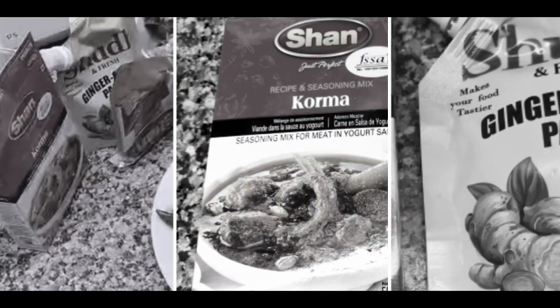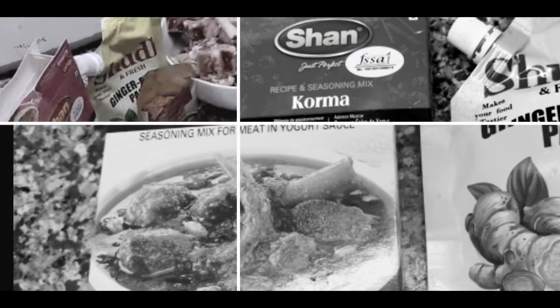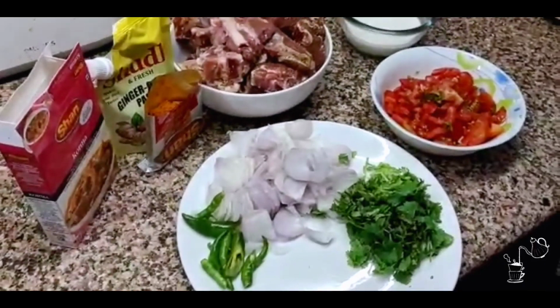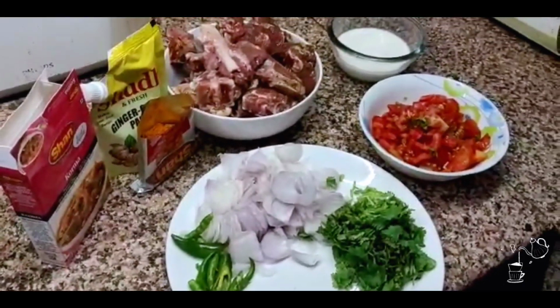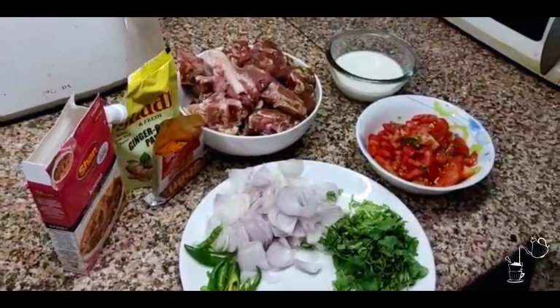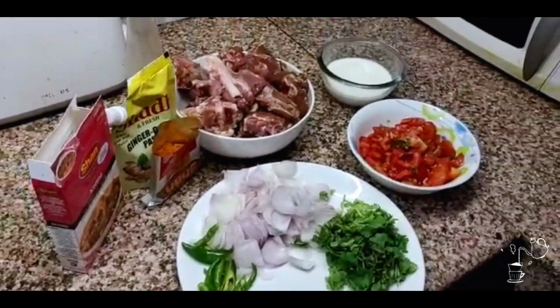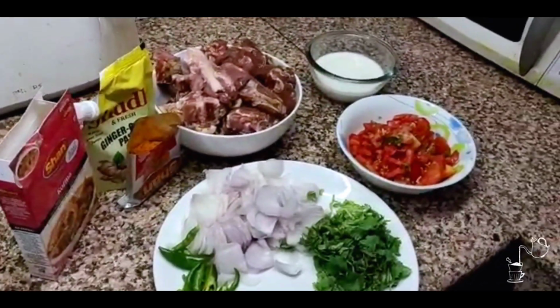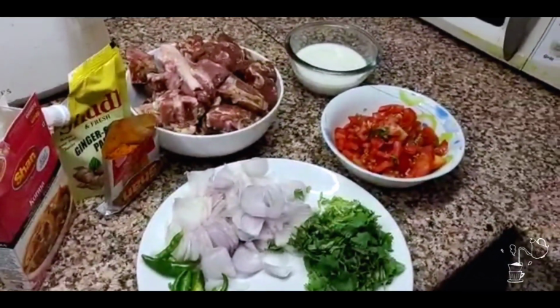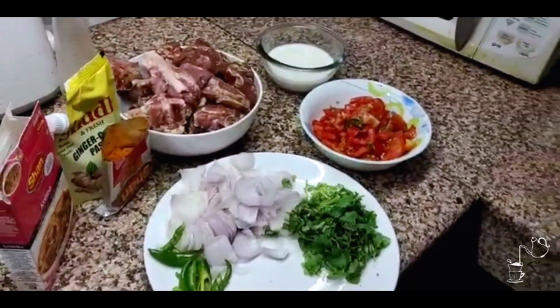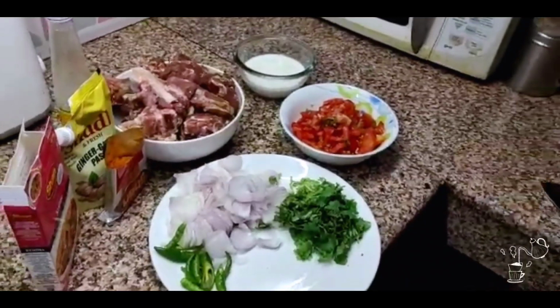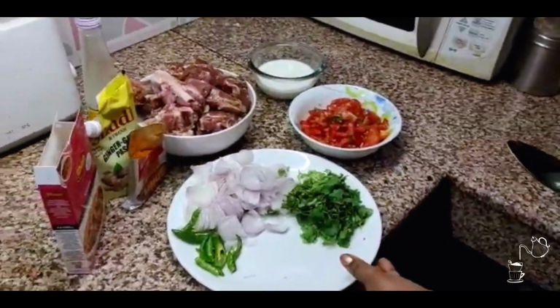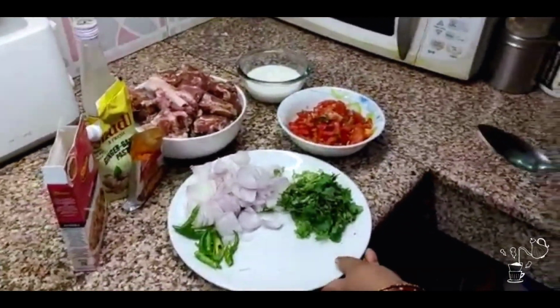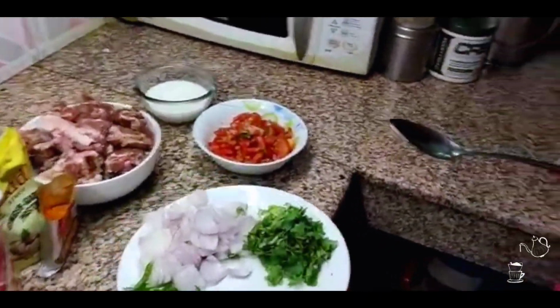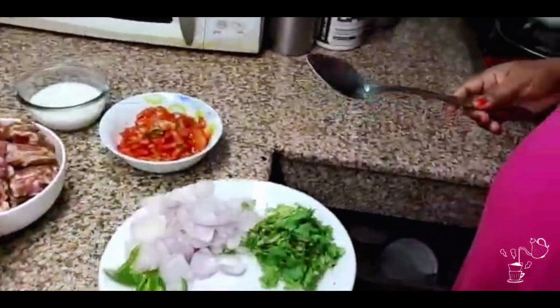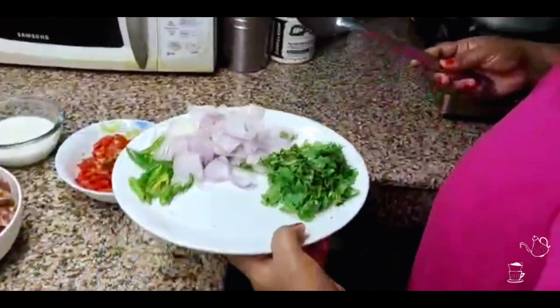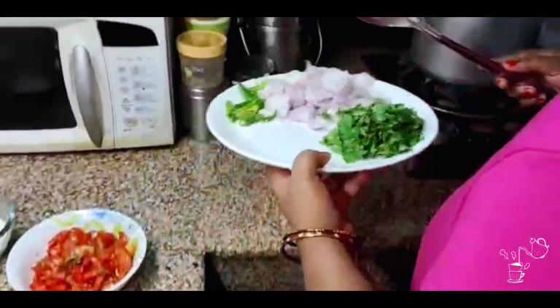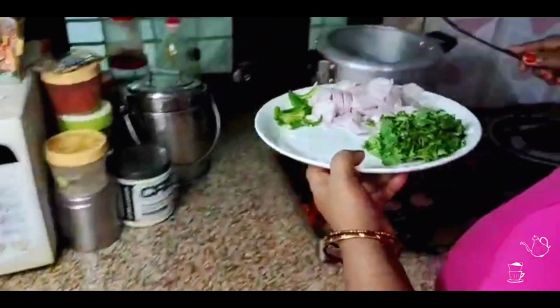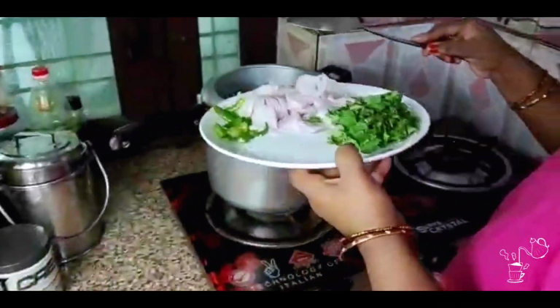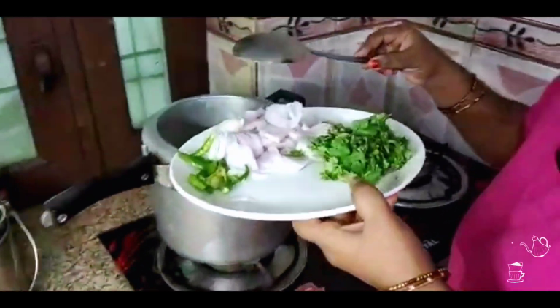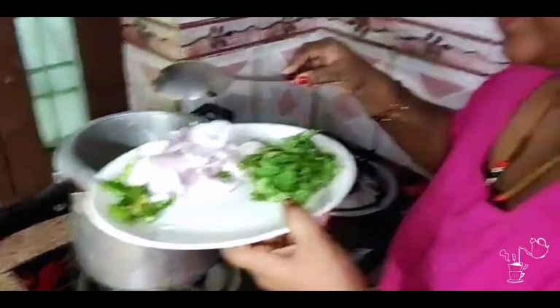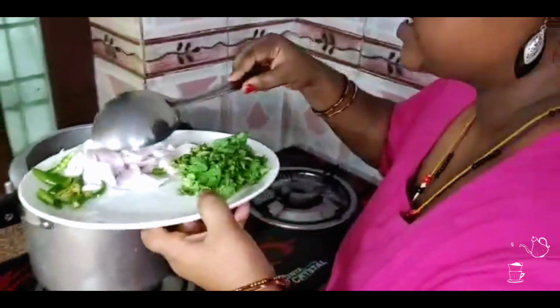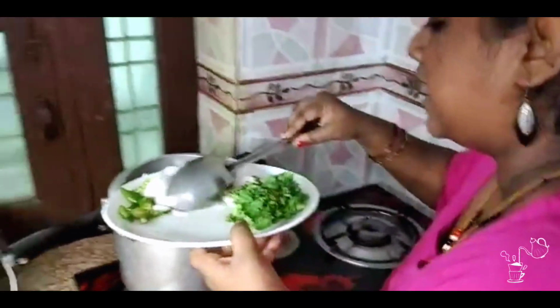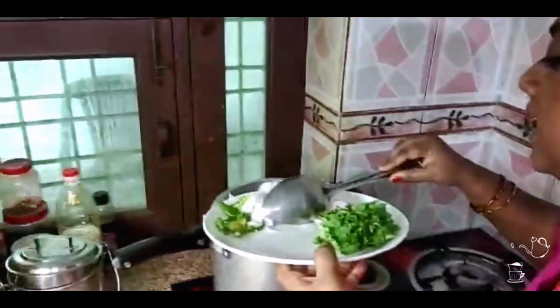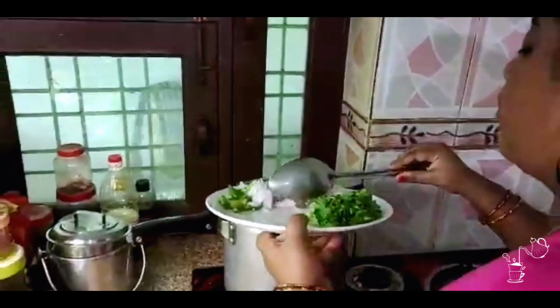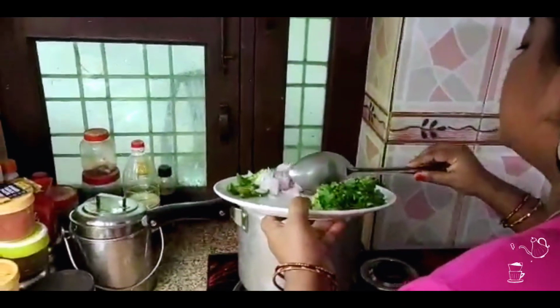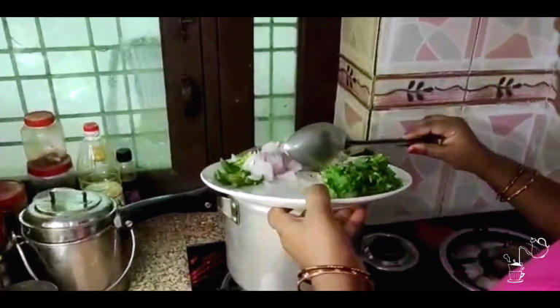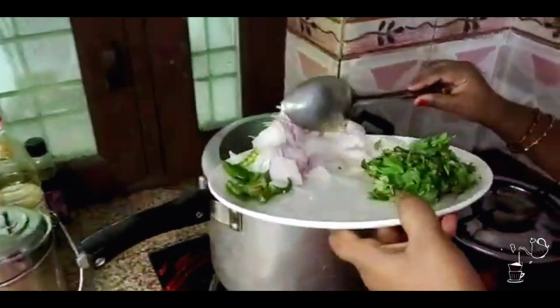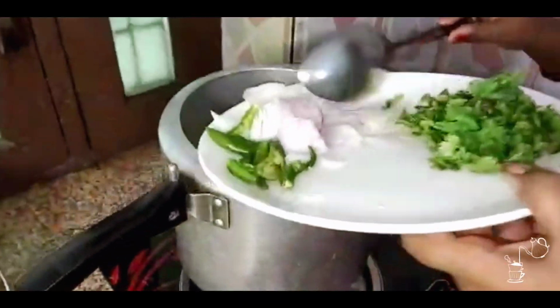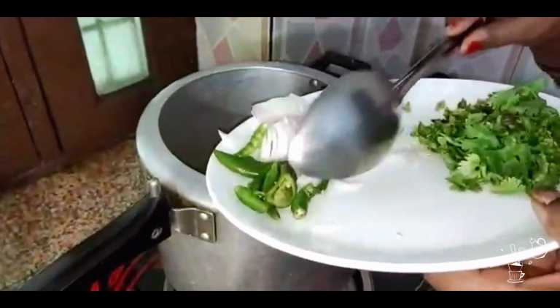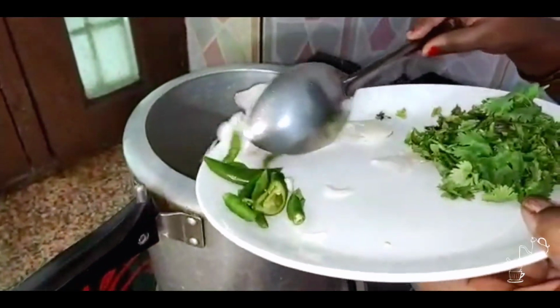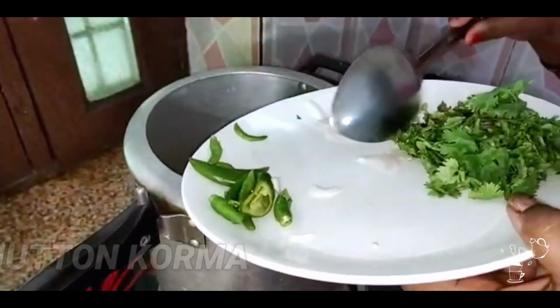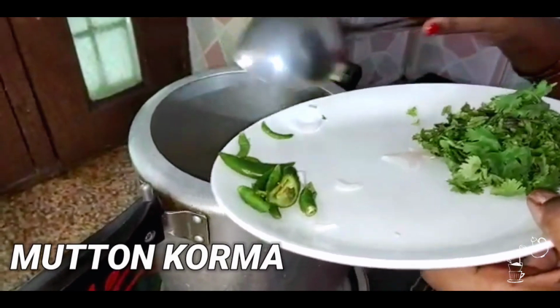So guys, this time we have taken all the ingredients, and my sister will put them in. Hi guys, today we are going to make a very simple recipe — Mutton Korma.